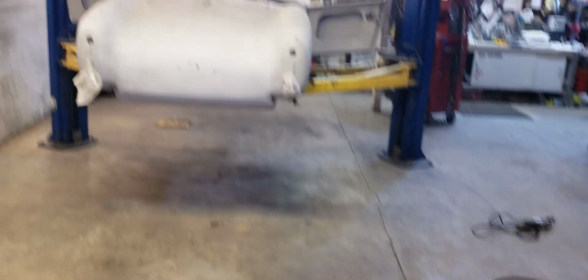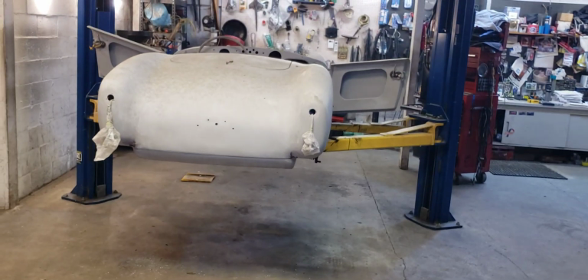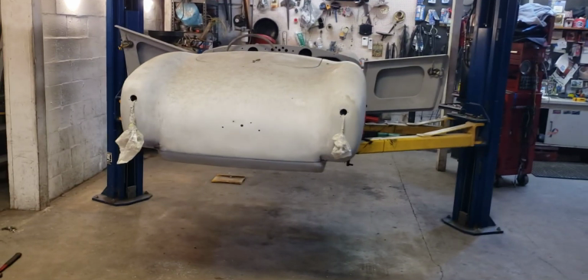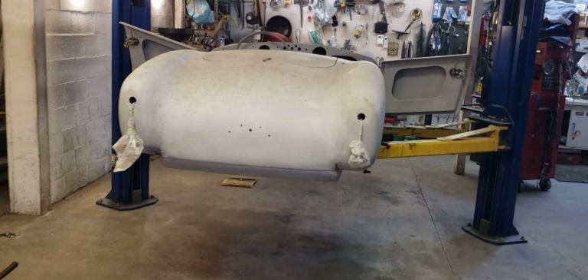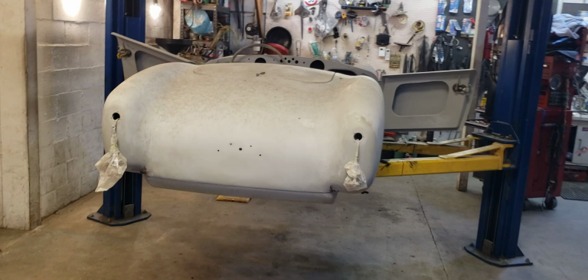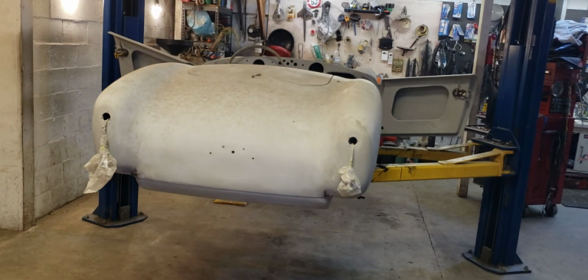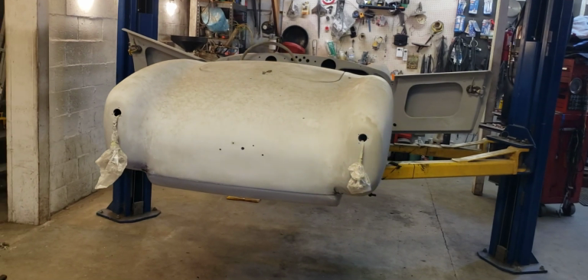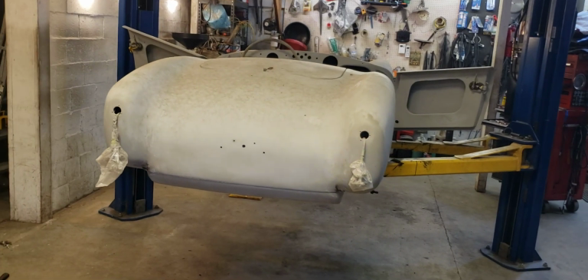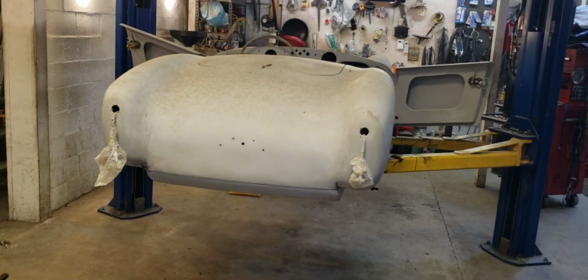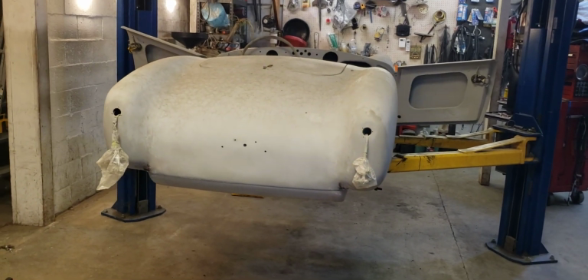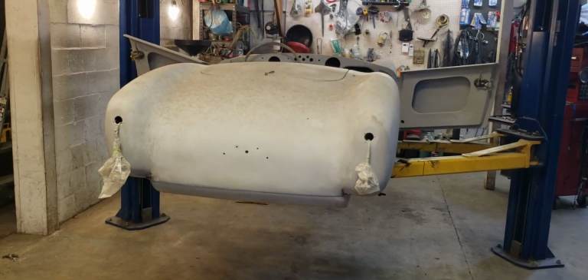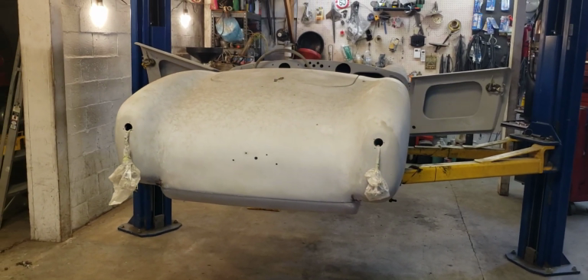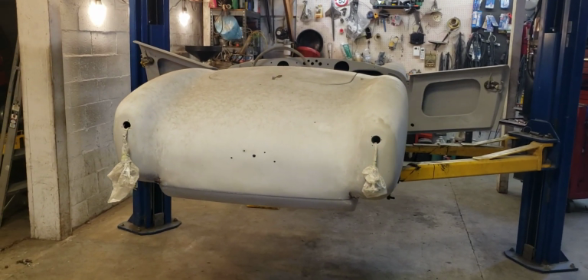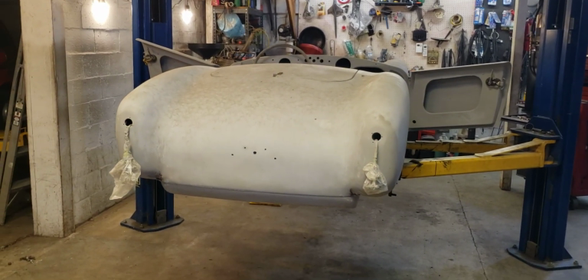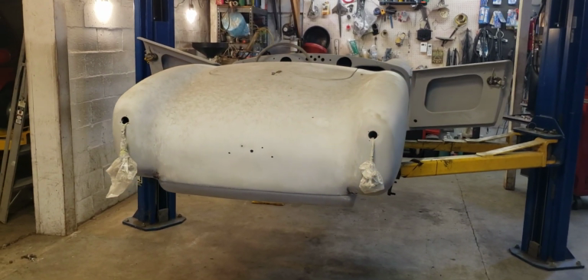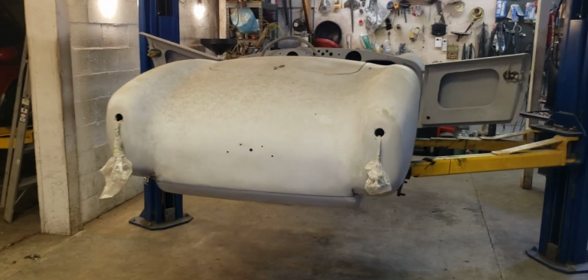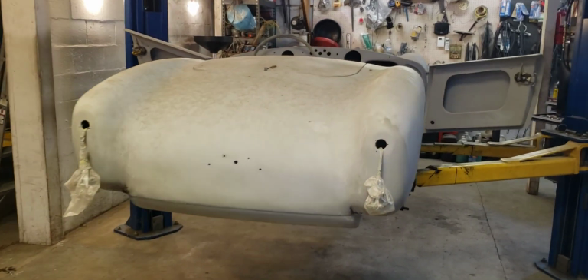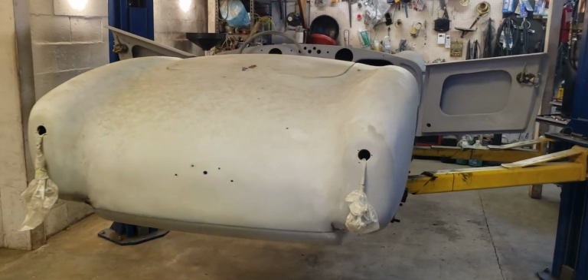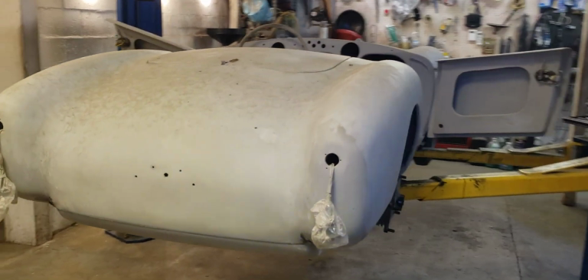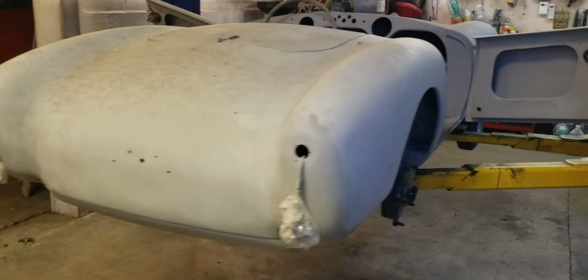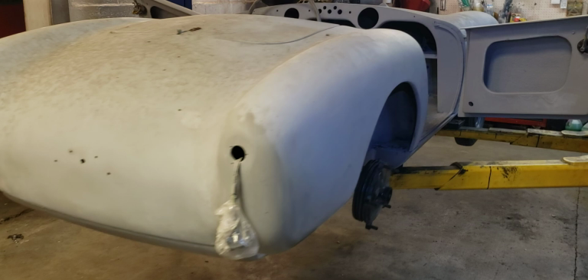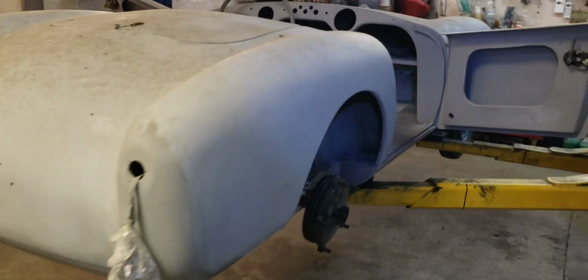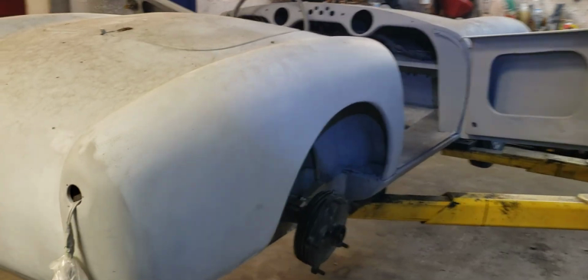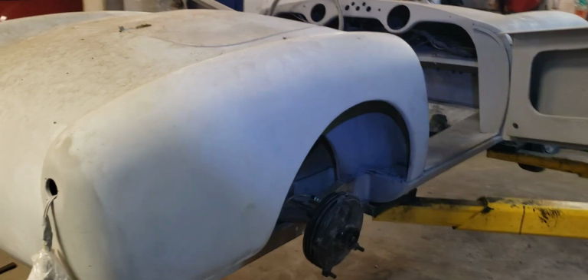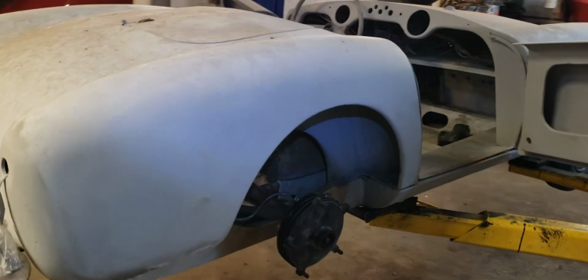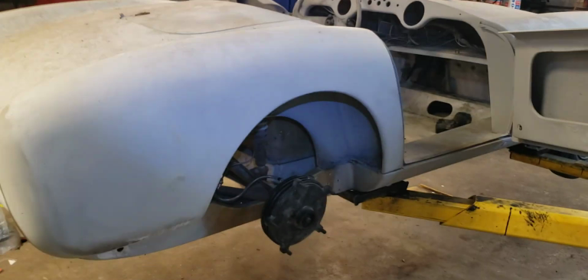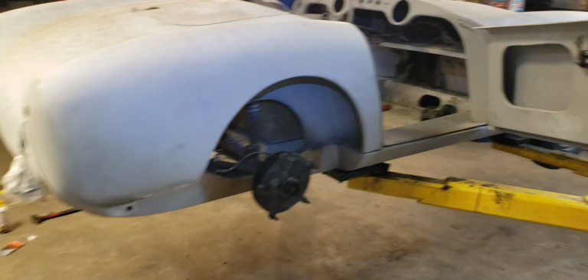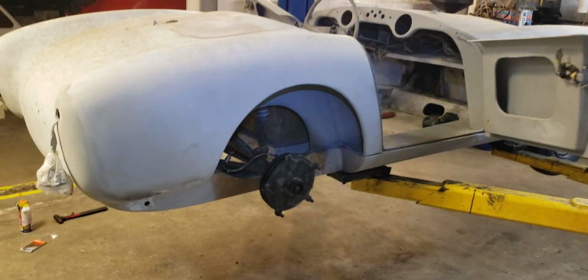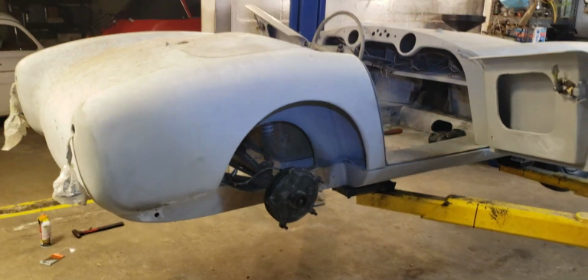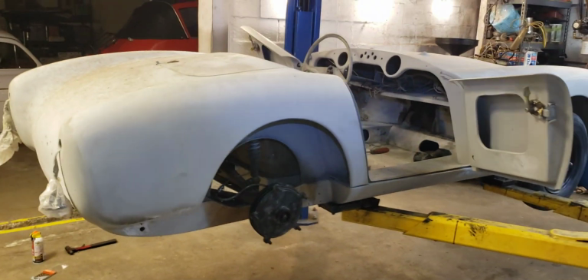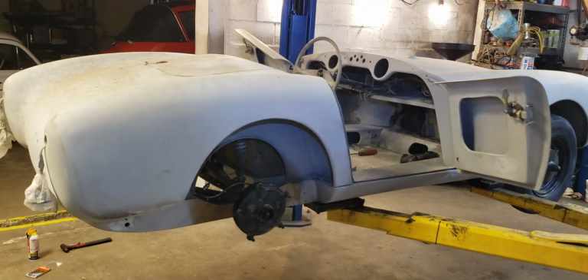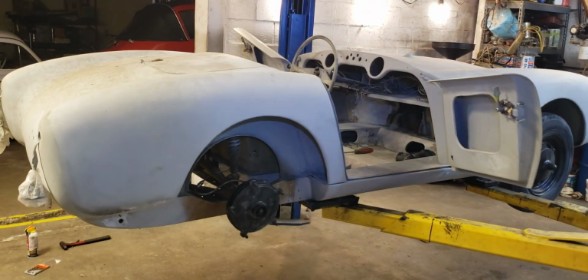That's going to be a good little car once it's done. Hope you enjoyed this Barclay progress update. It's a lot of work, let me tell you — it's a lot of work.